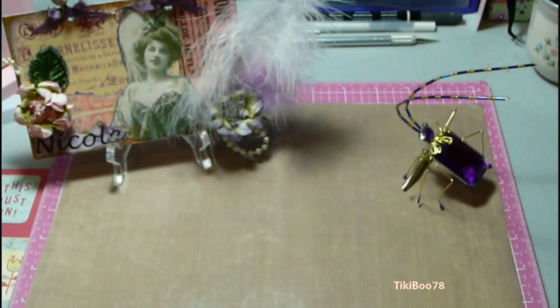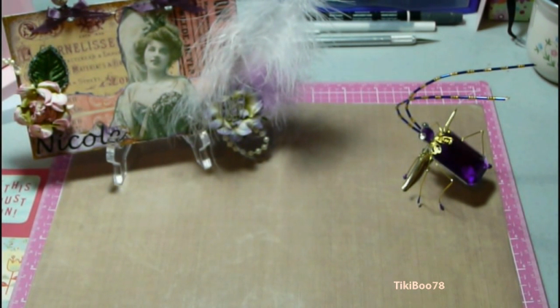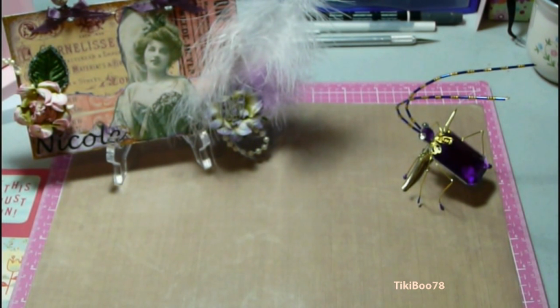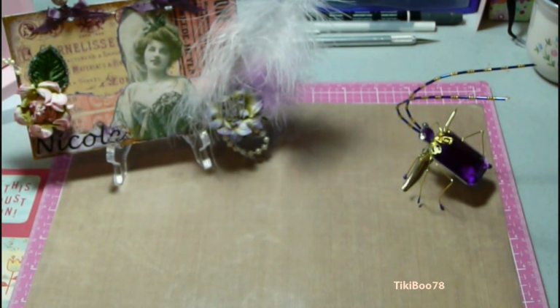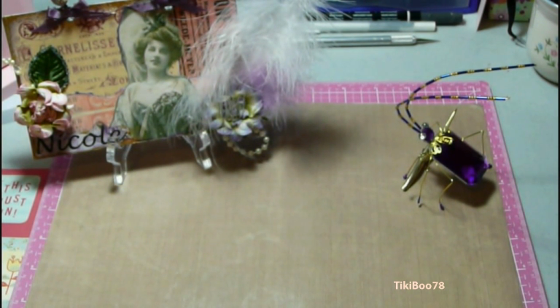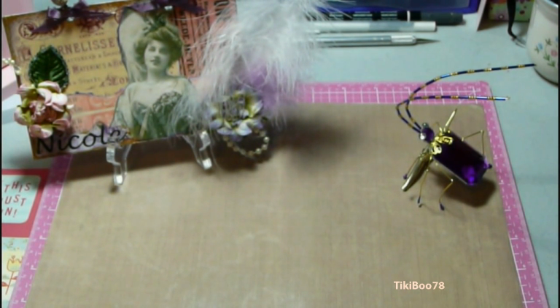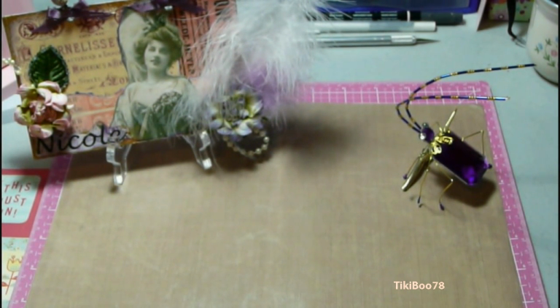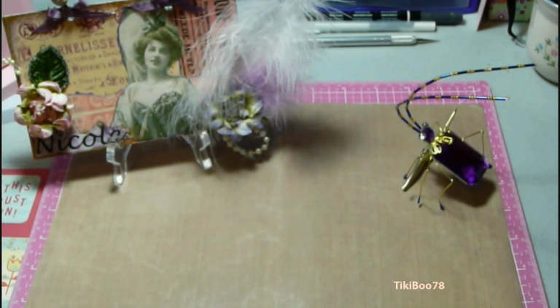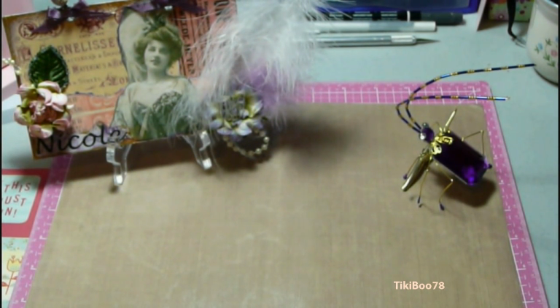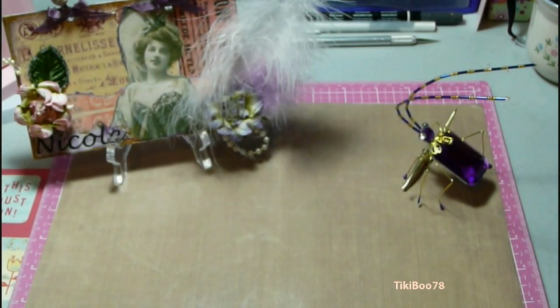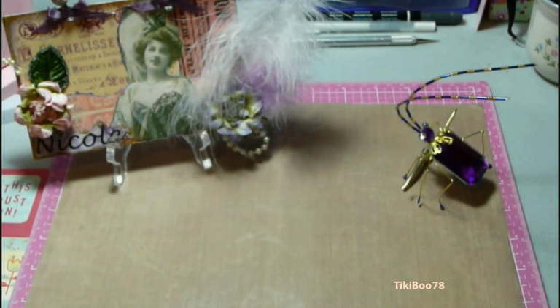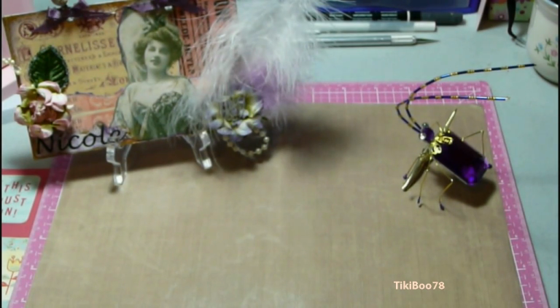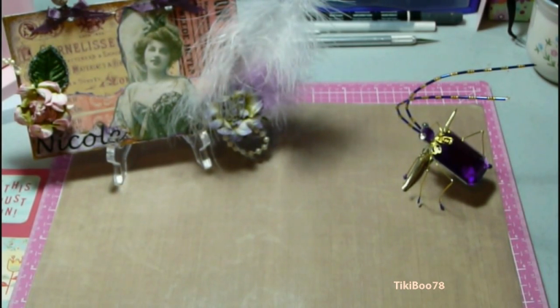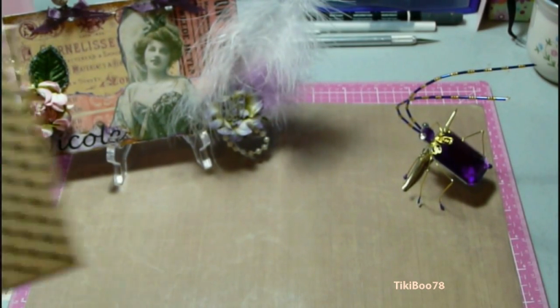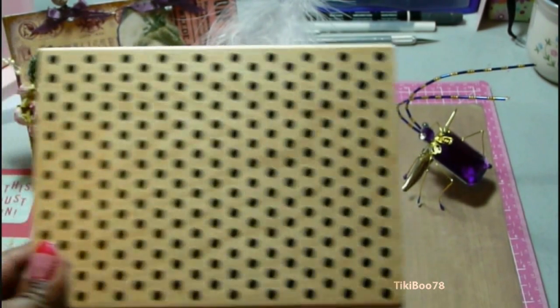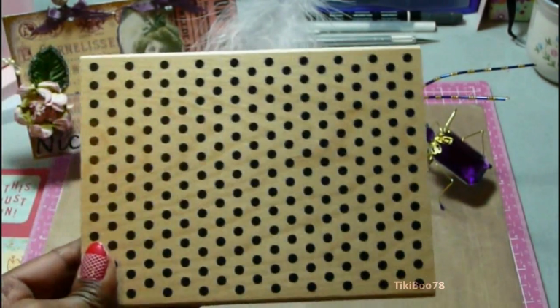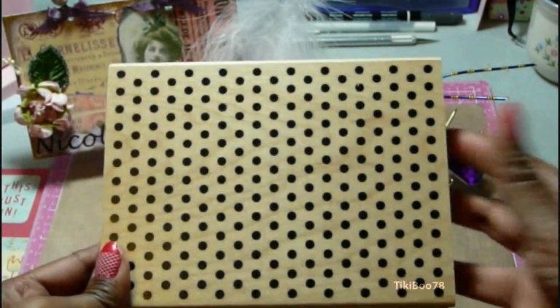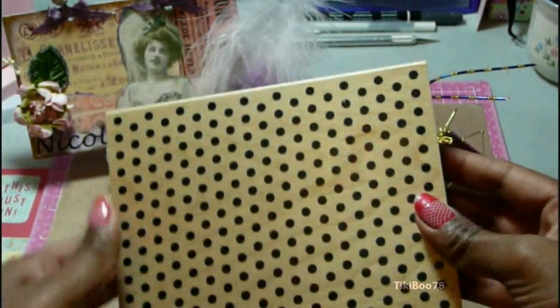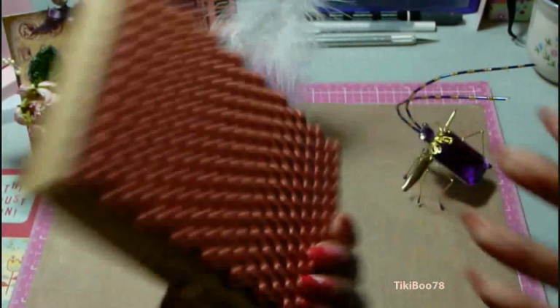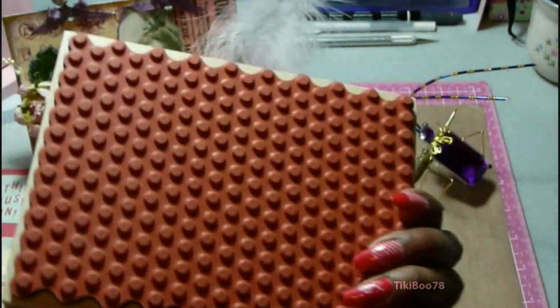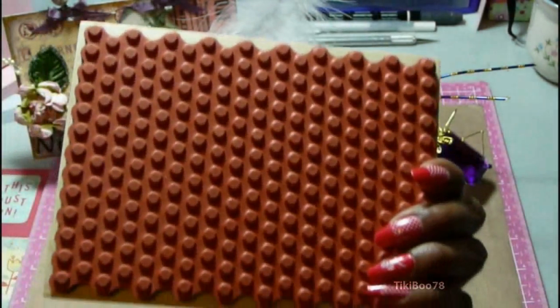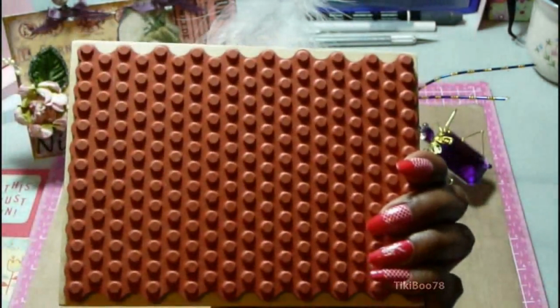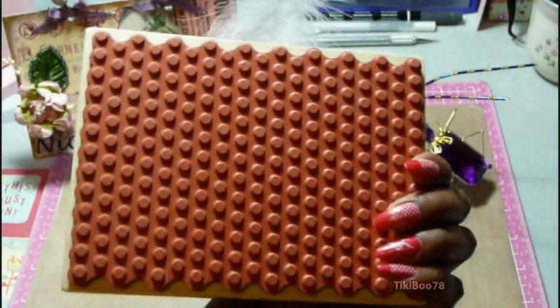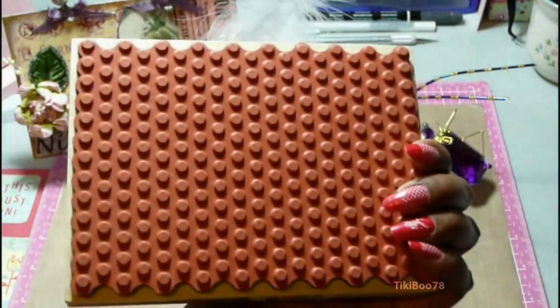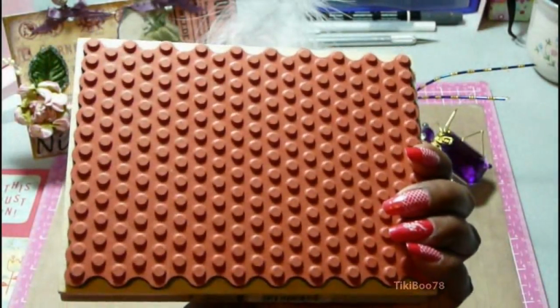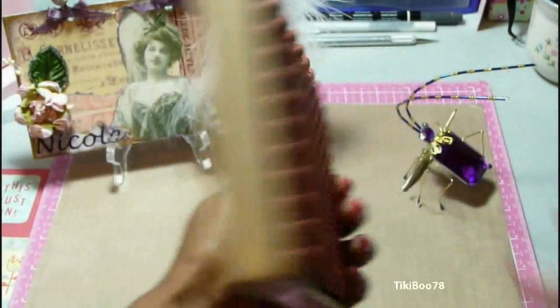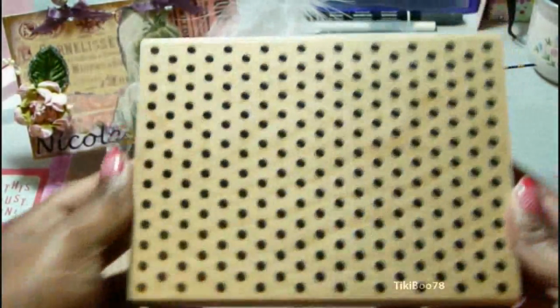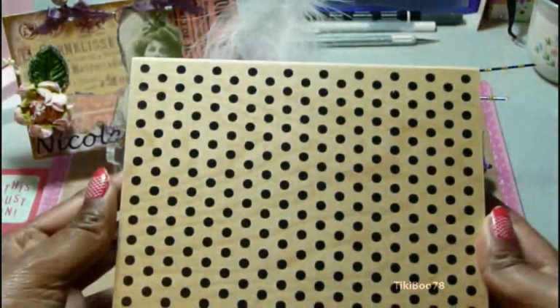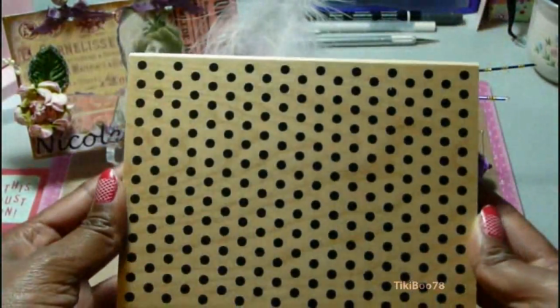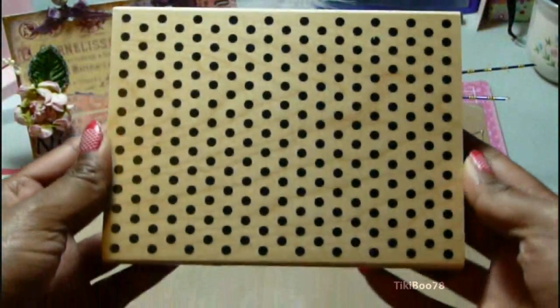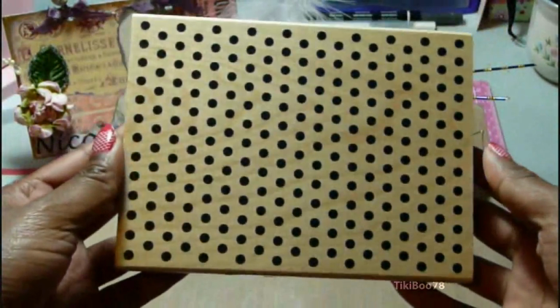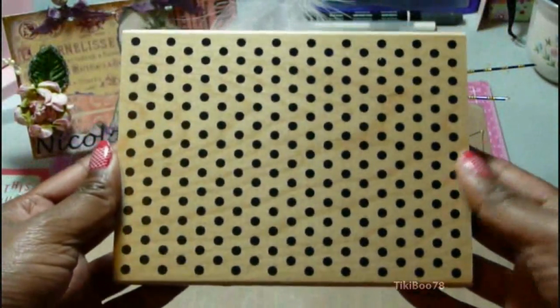Over the weekend my boyfriend took me to Michaels and Ben Franklin and he let me pick out a few things. This is something I picked out from Michaels — this polka dot background stamp. I had him use a 50% off coupon on this, so it came out to $9.